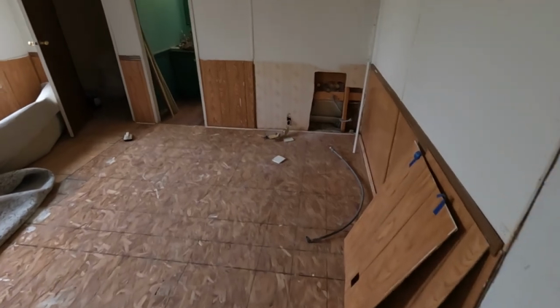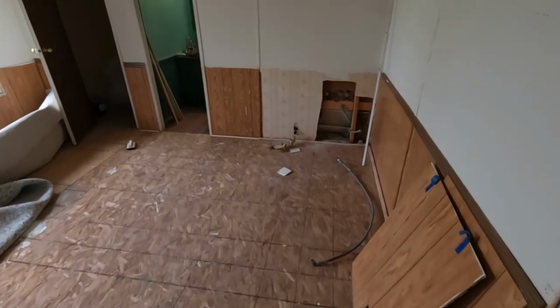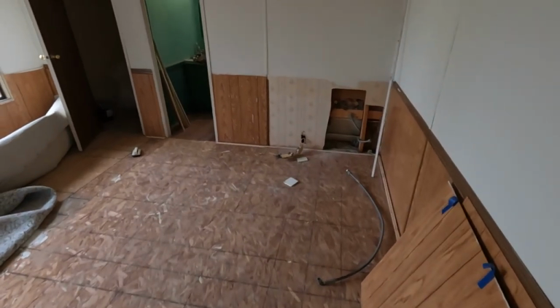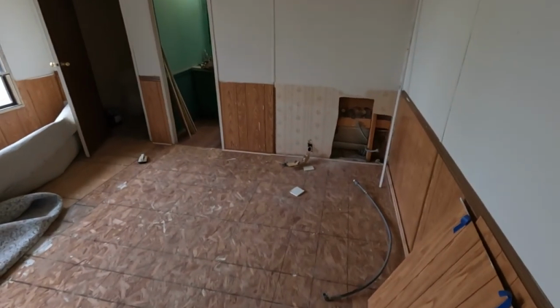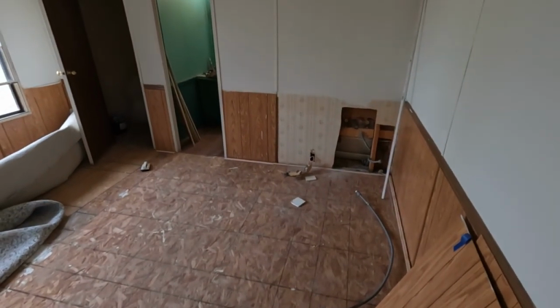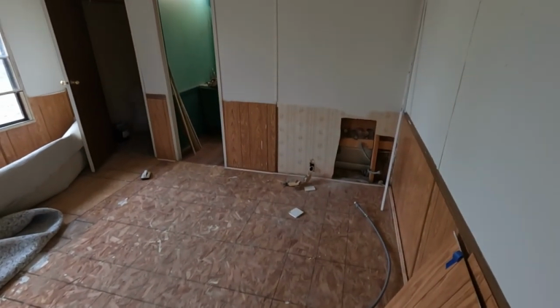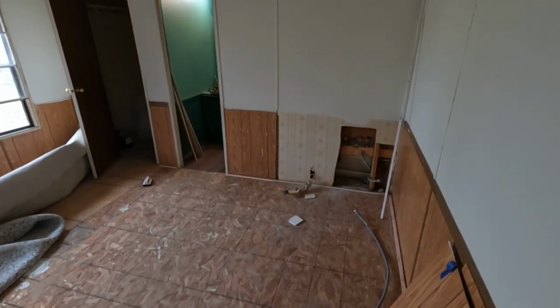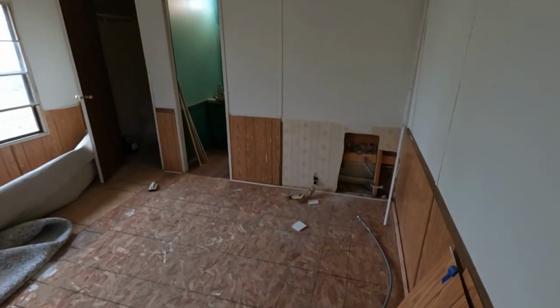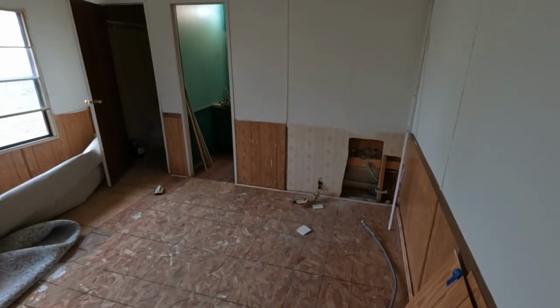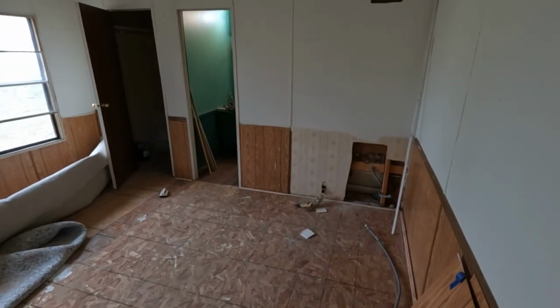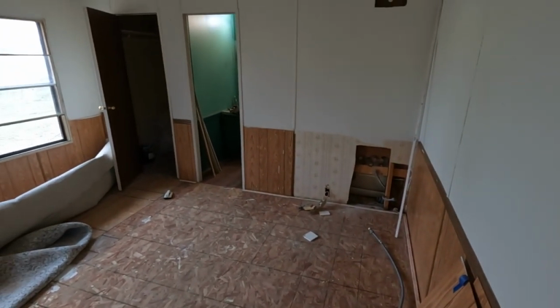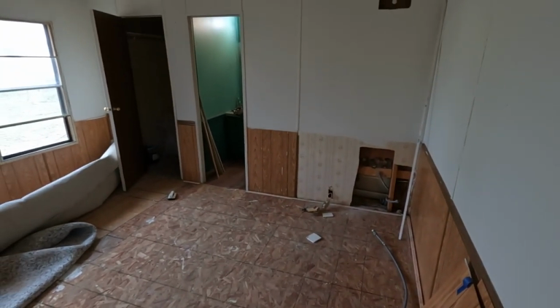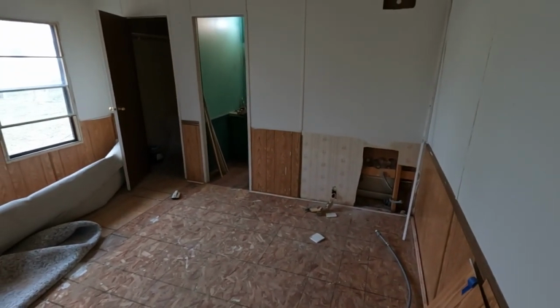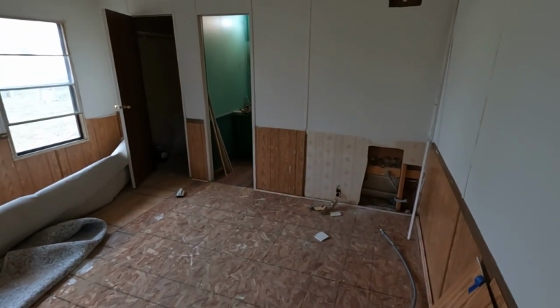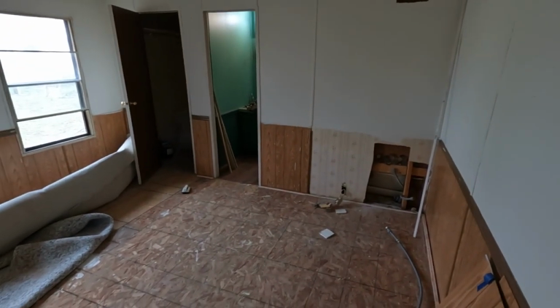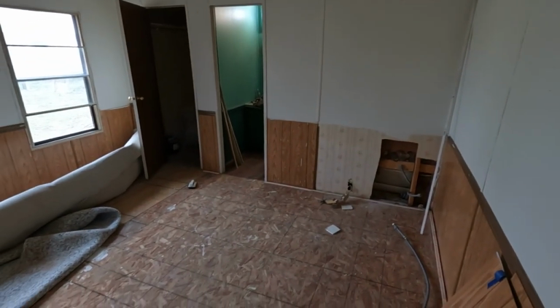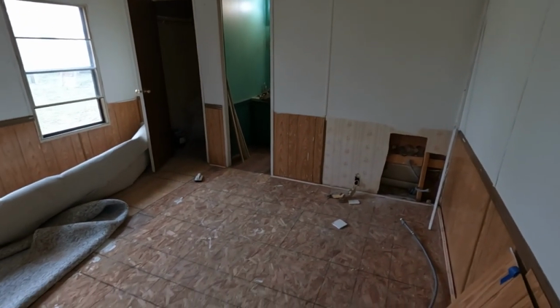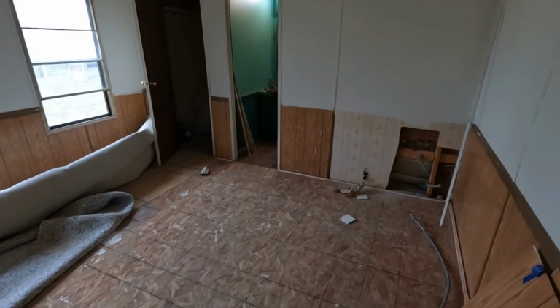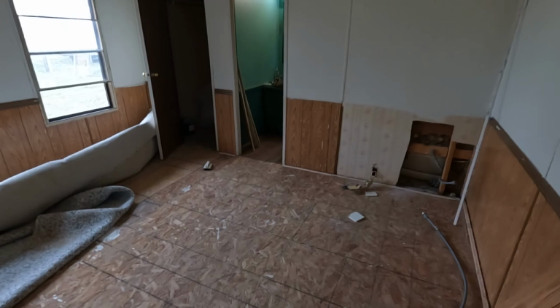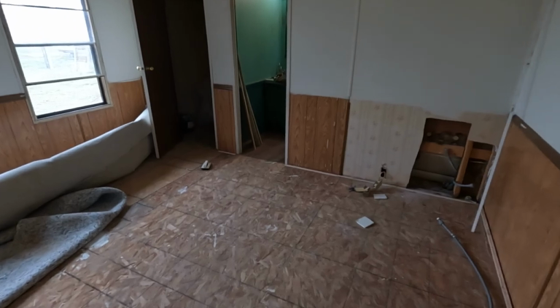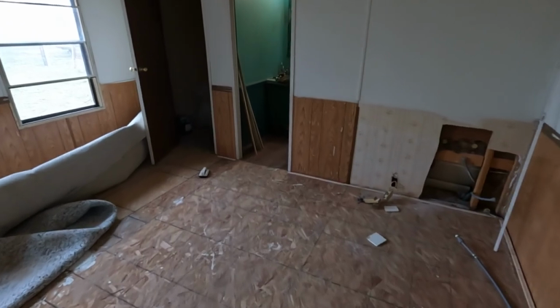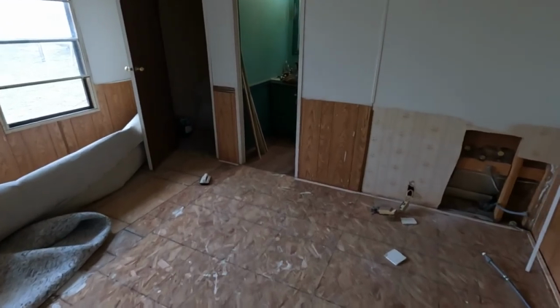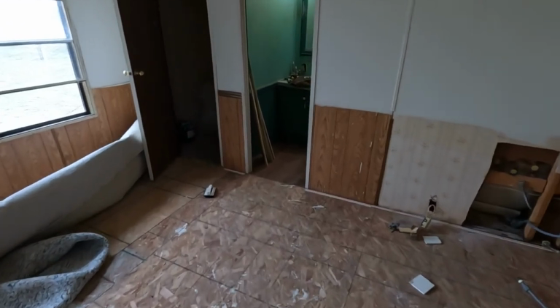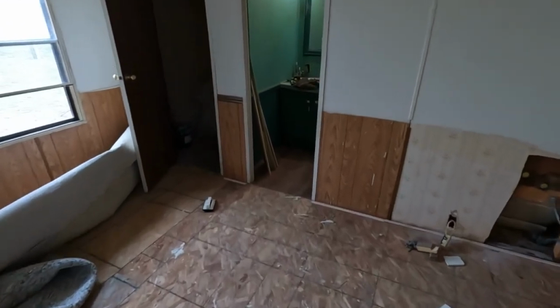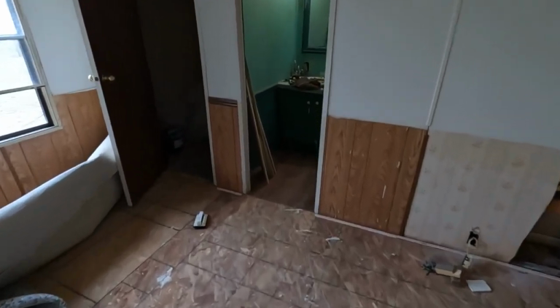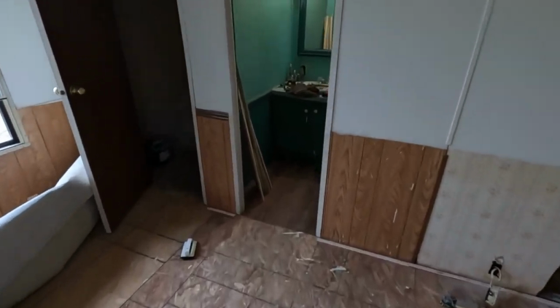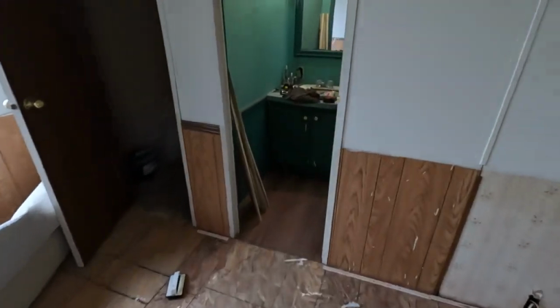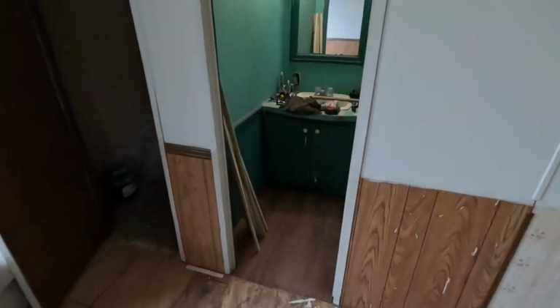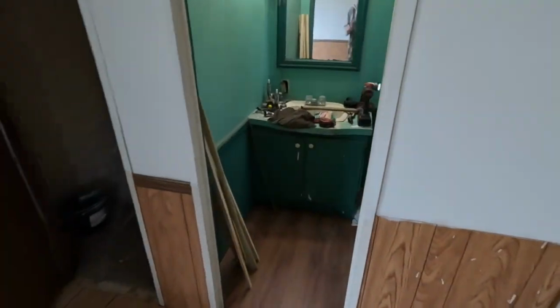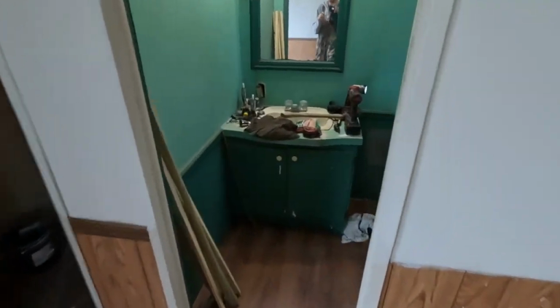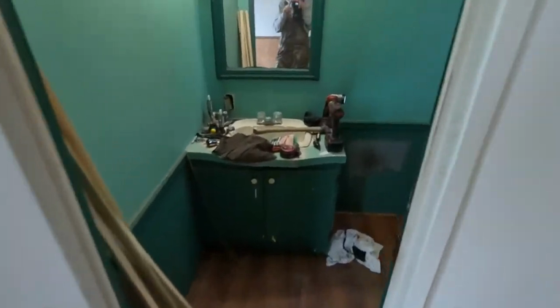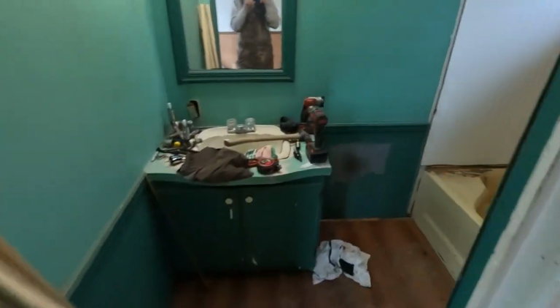Alright, time to get off of here — I'm gonna cut that tub out right now. See ya.